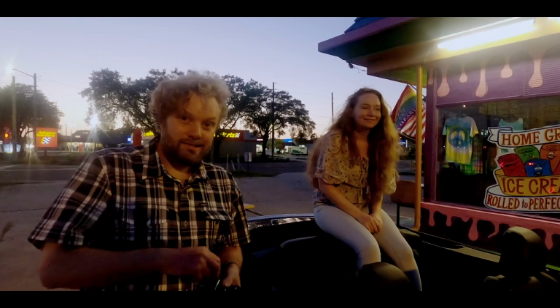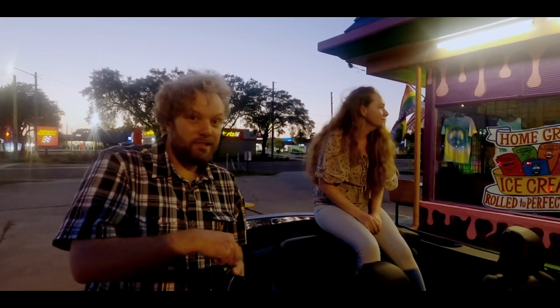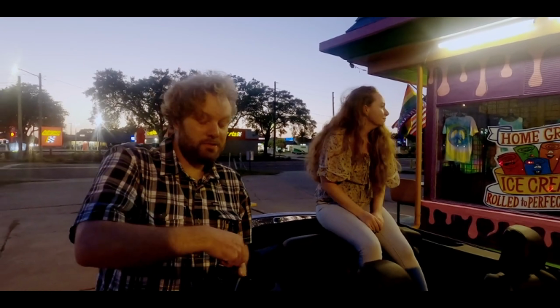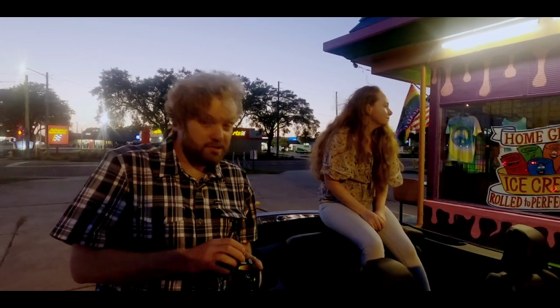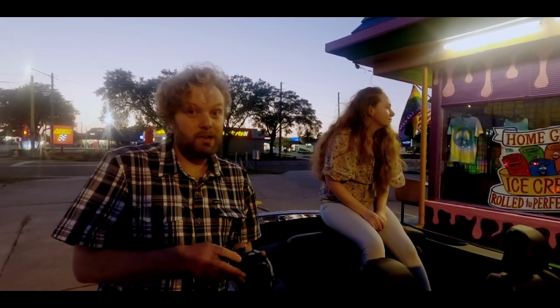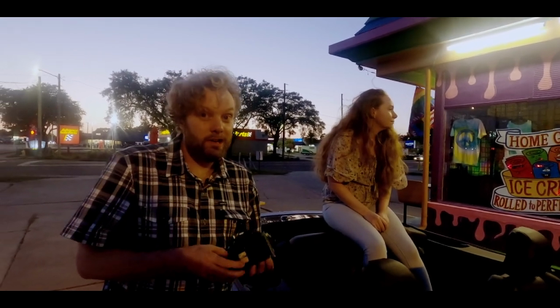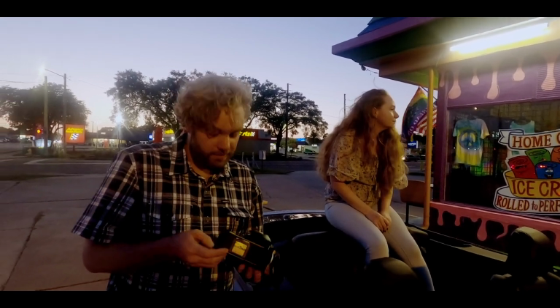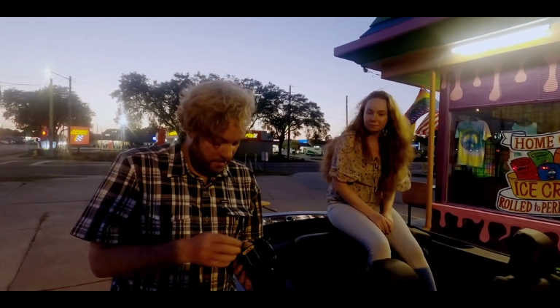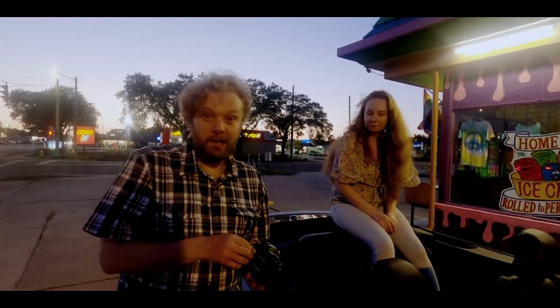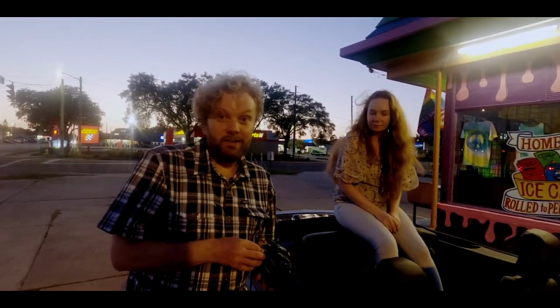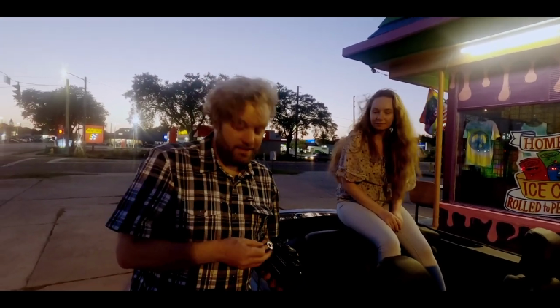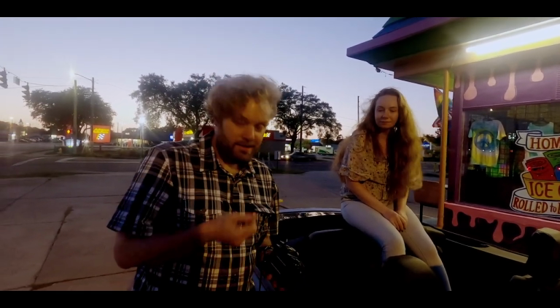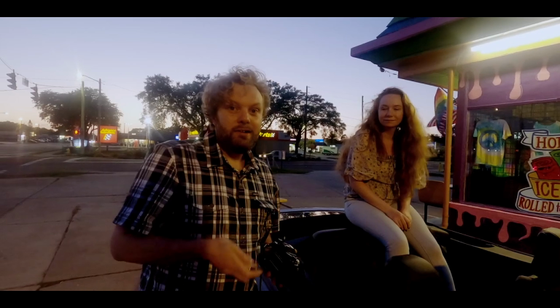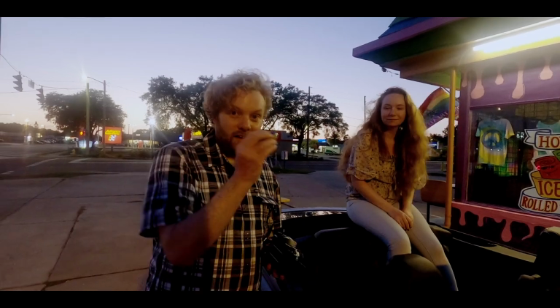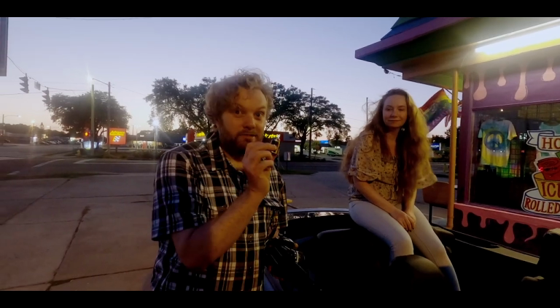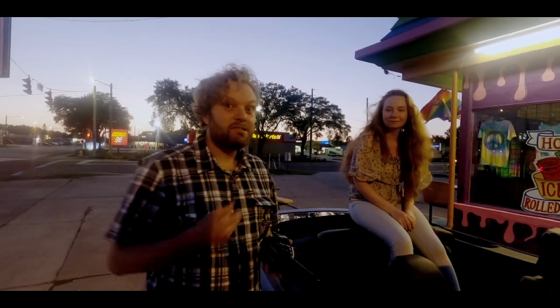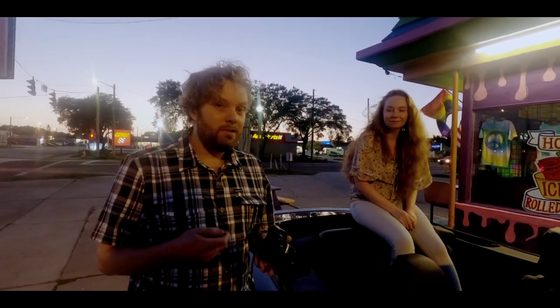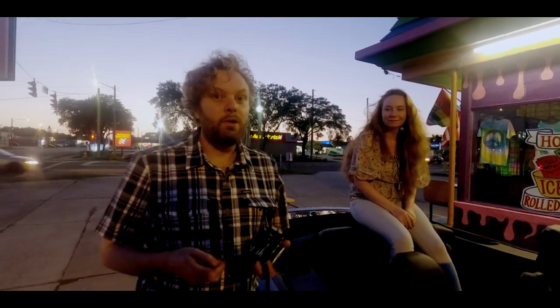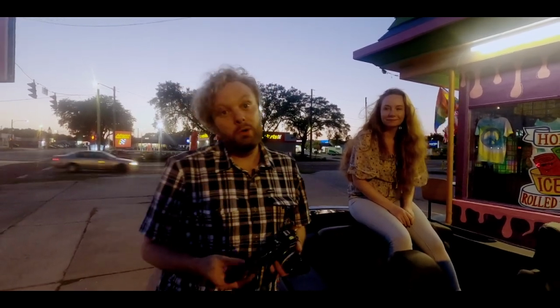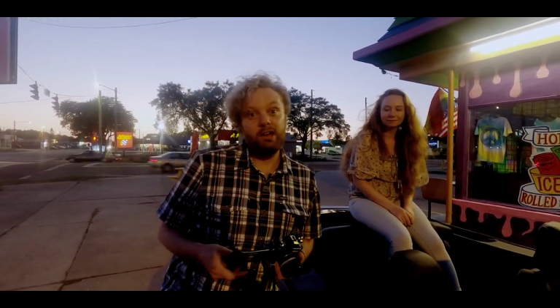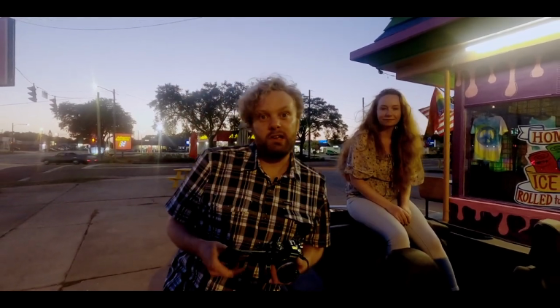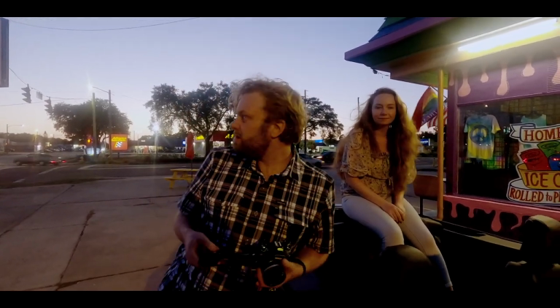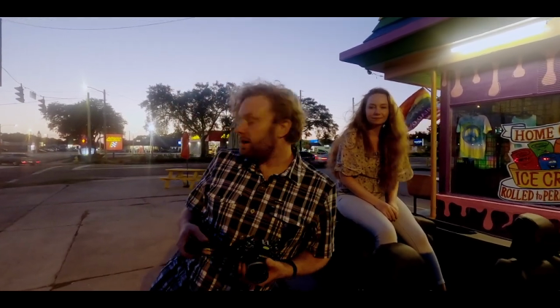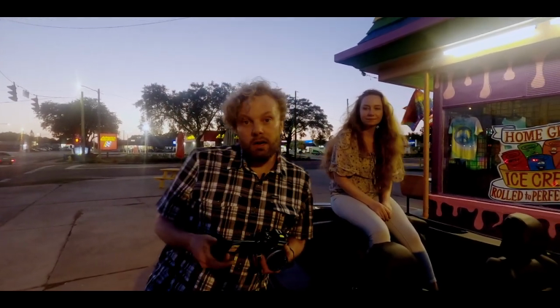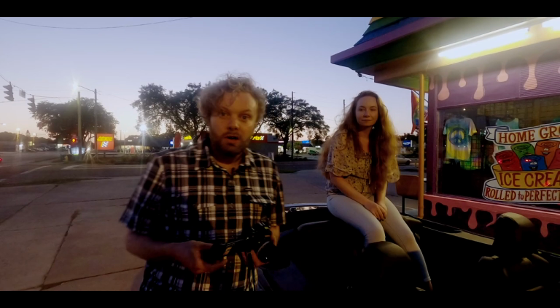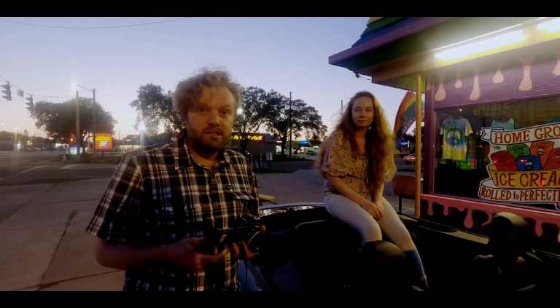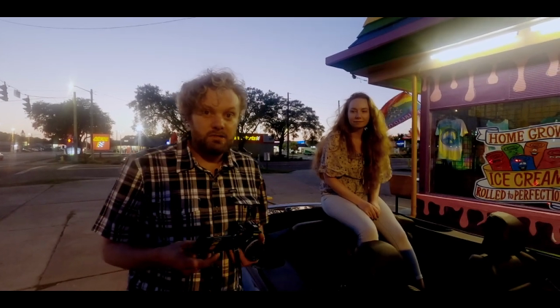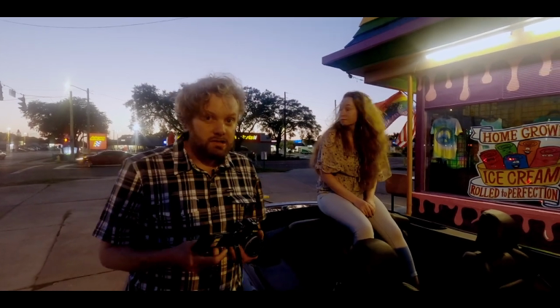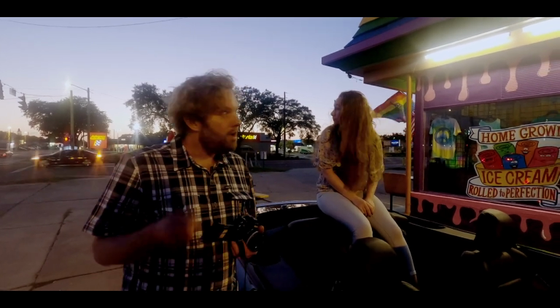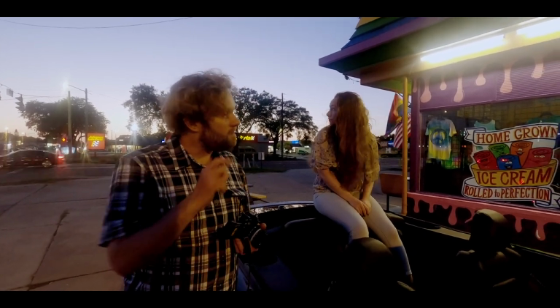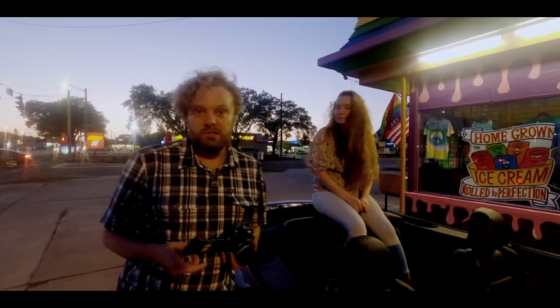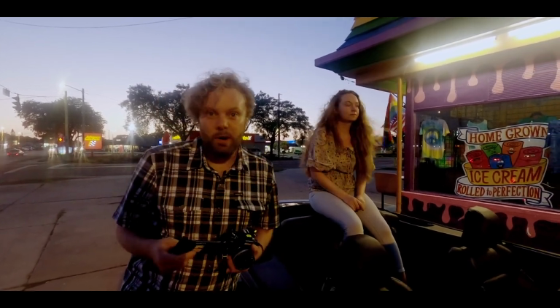So that's the first roll — there was a roll of black and white in it which I have now shot. So I'm going to put a roll of Portra 800 in it, push it a stop to 1600, and all these colors should really pop.